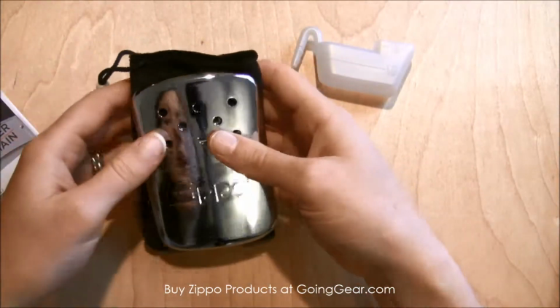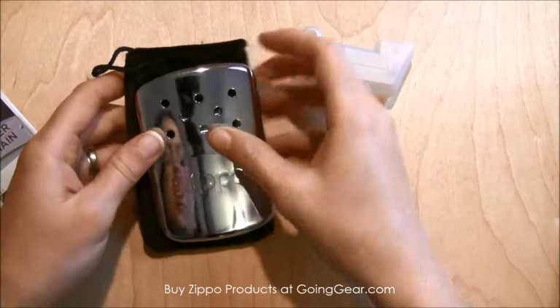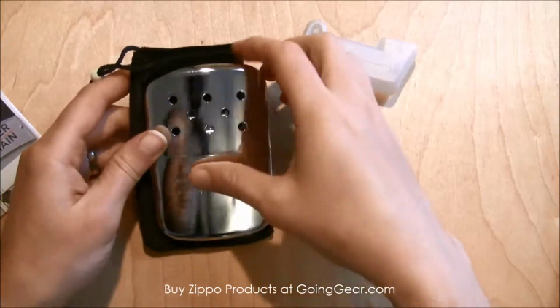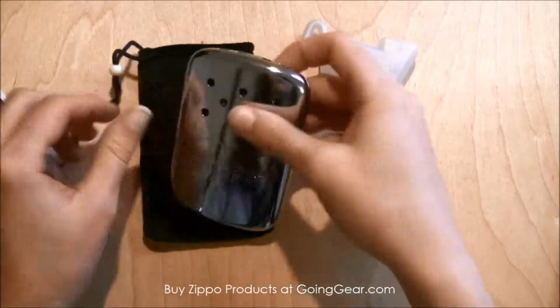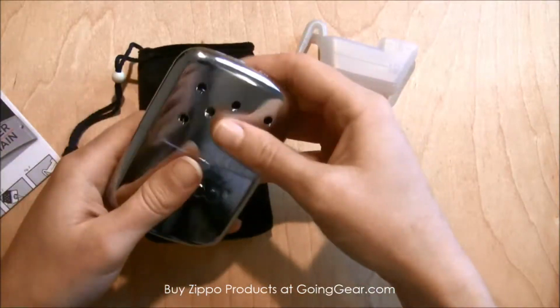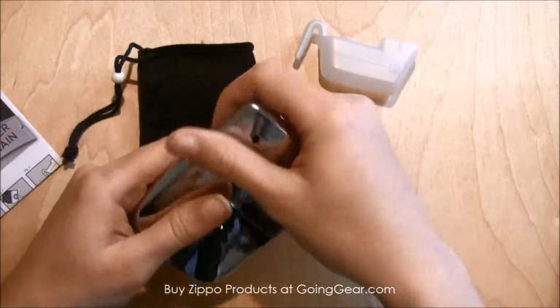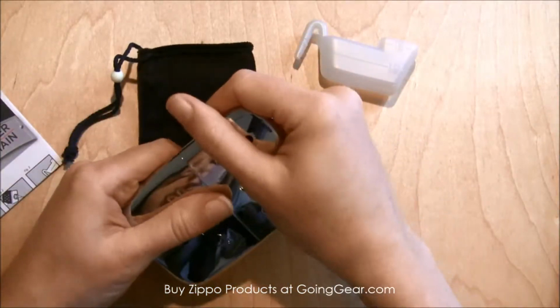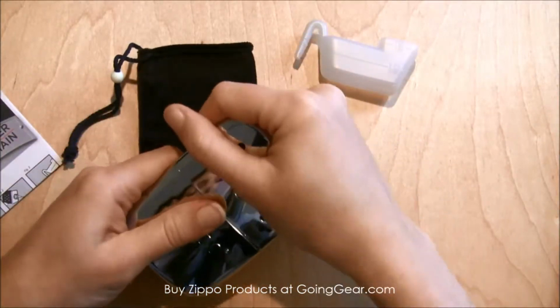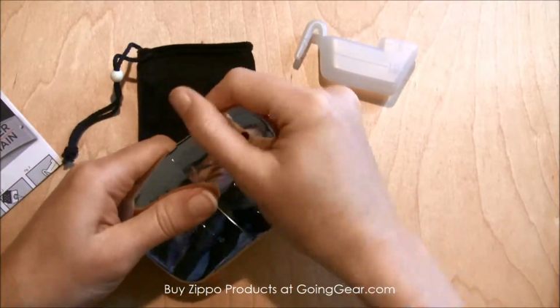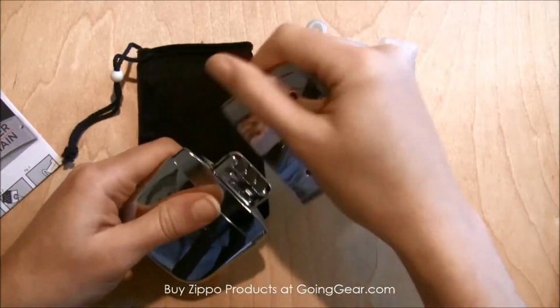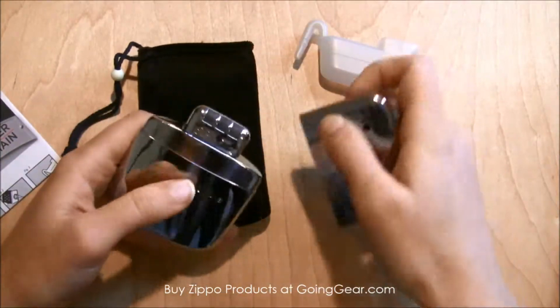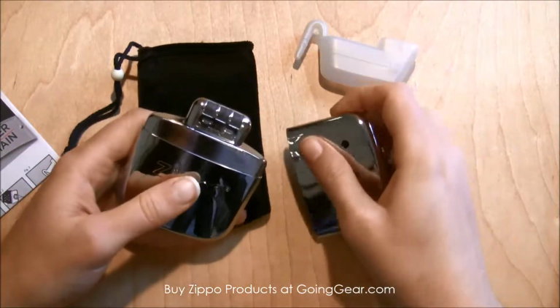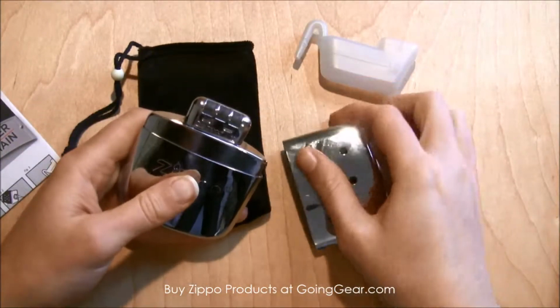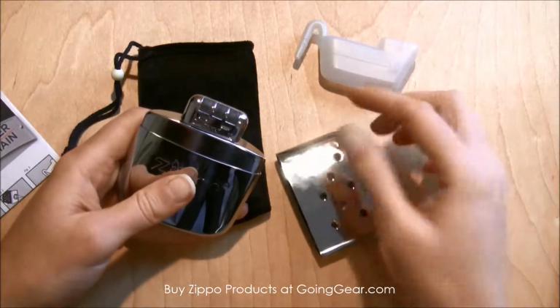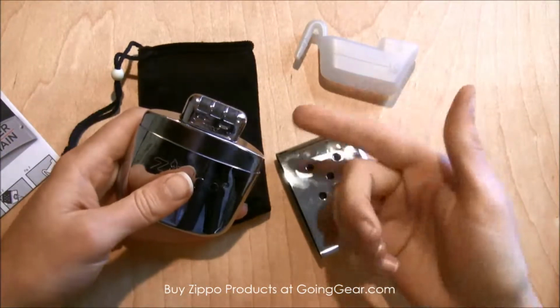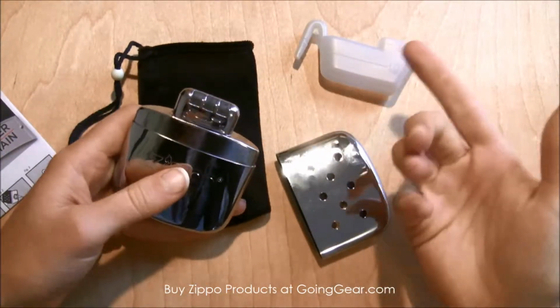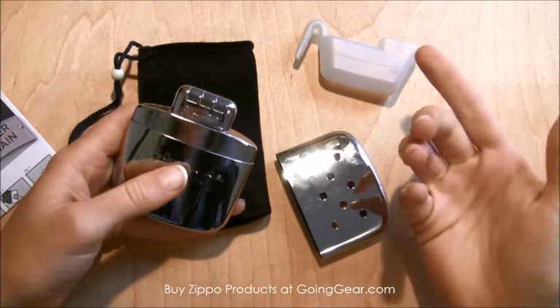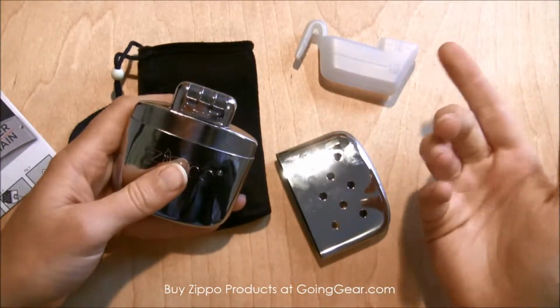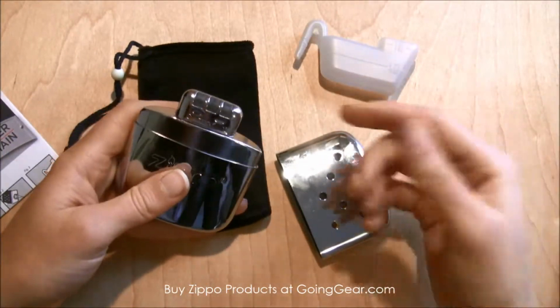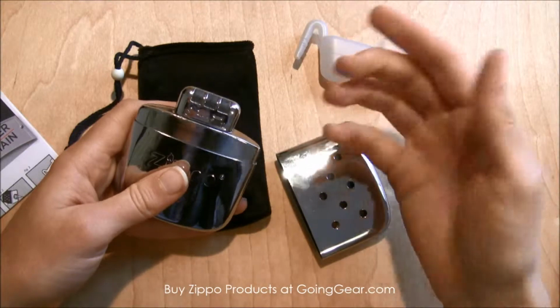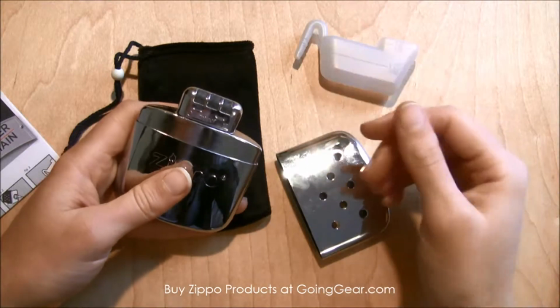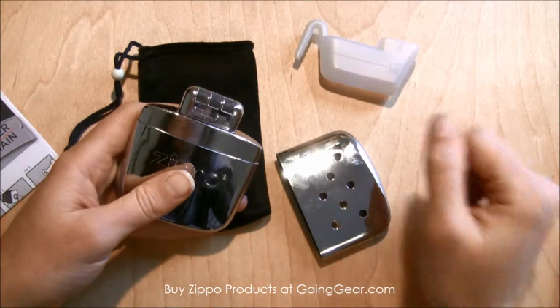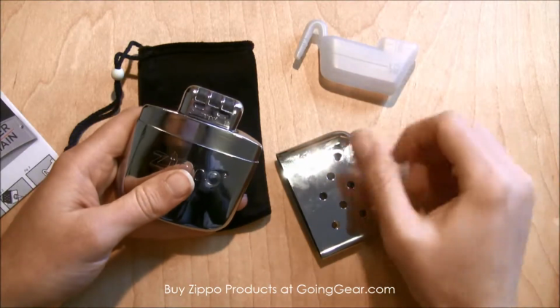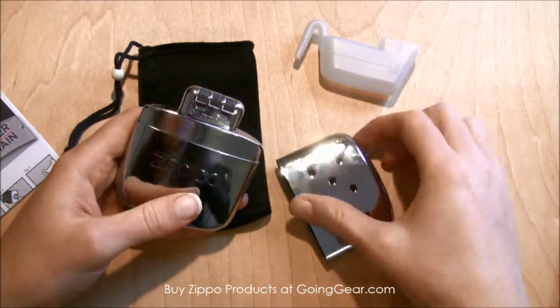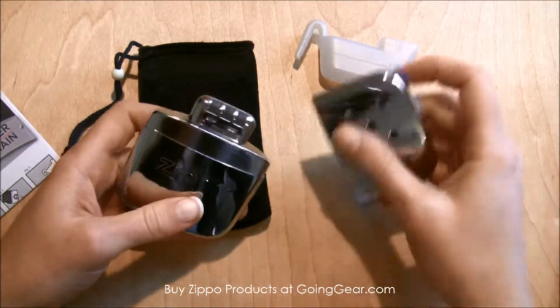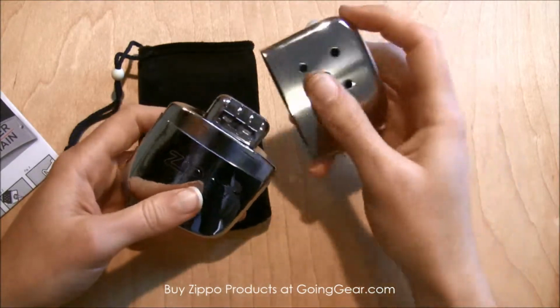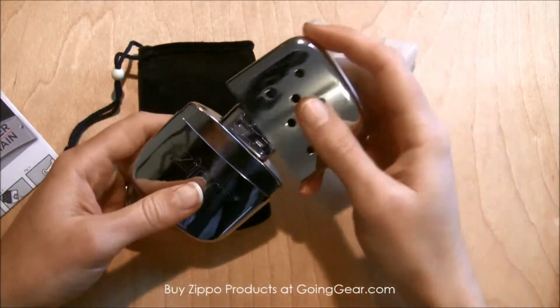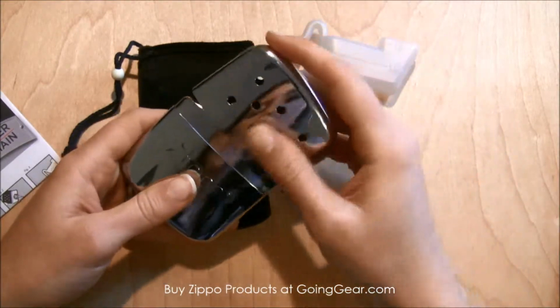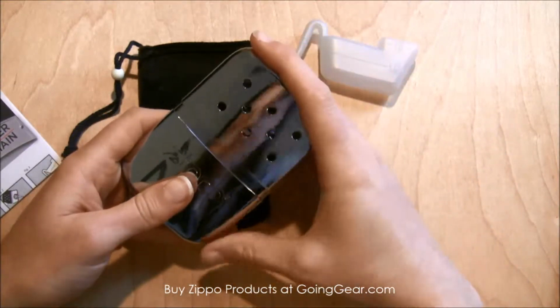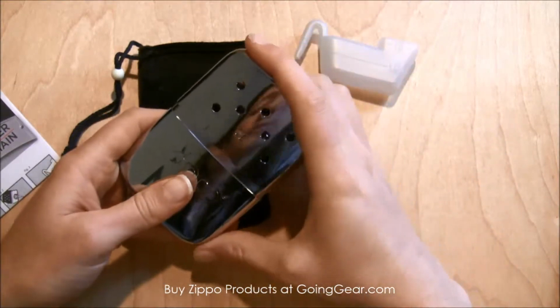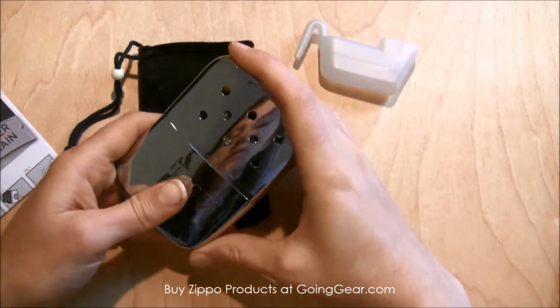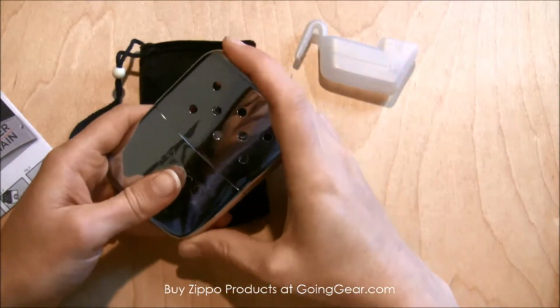I don't necessarily always carry around a lighter, so for me, I don't know how well that would work — having to carry around a lighter.